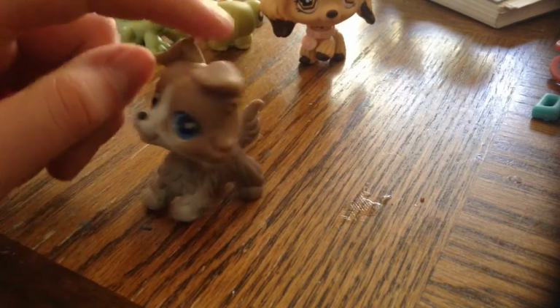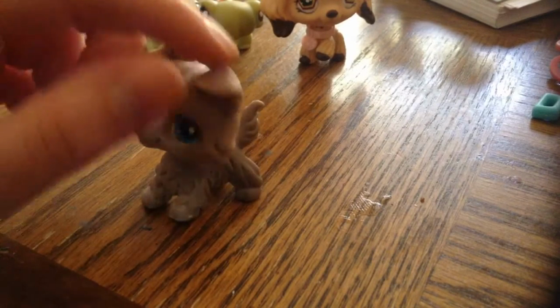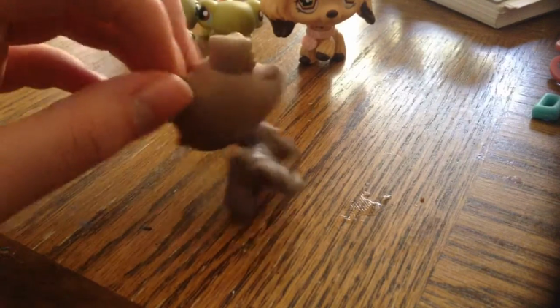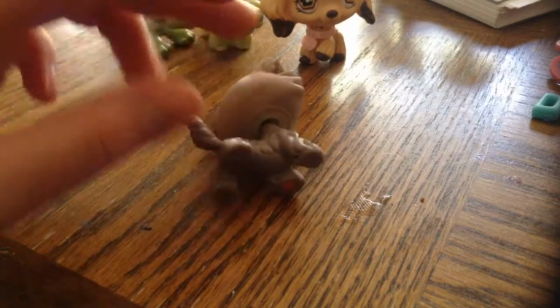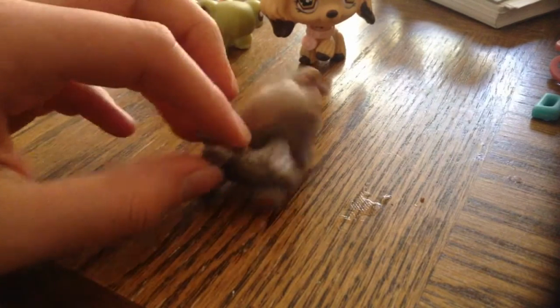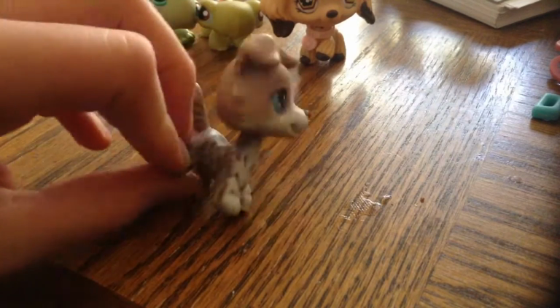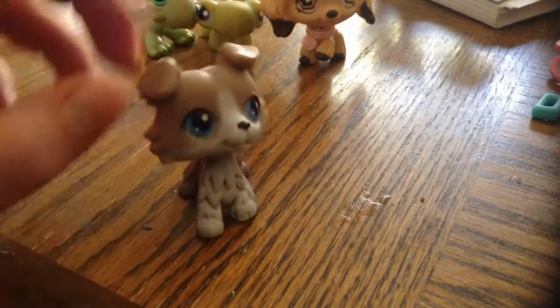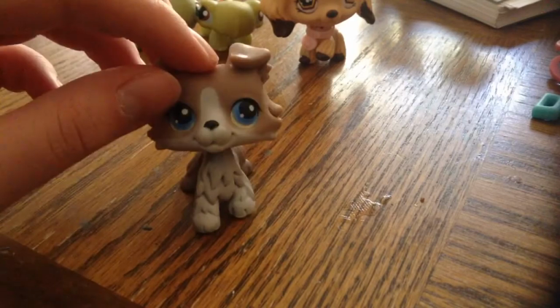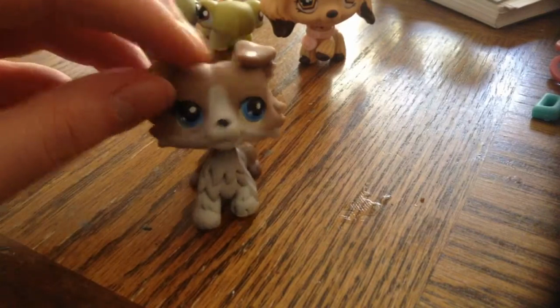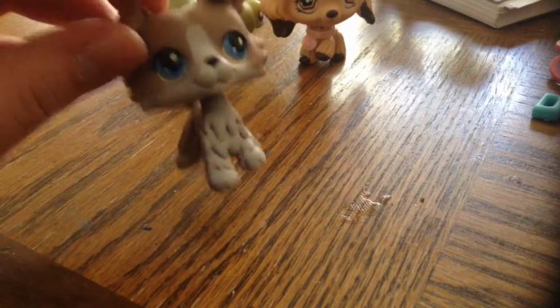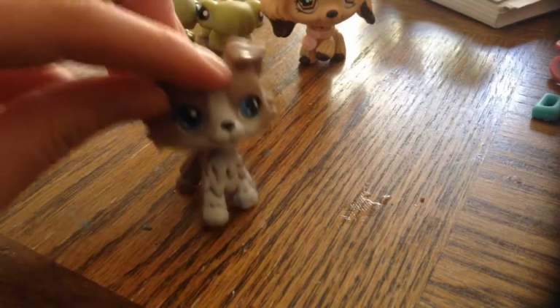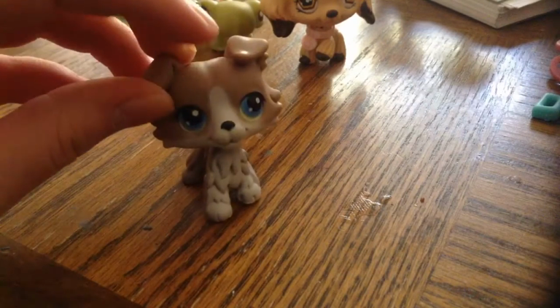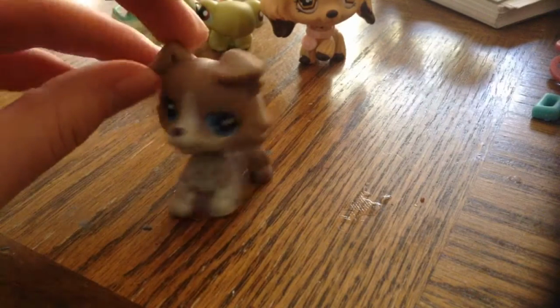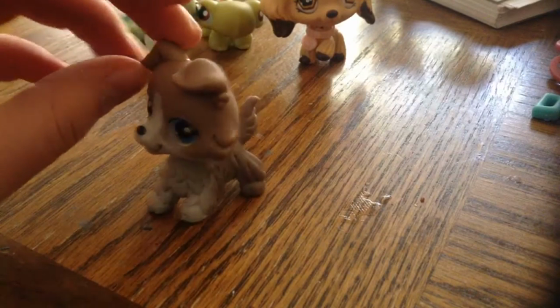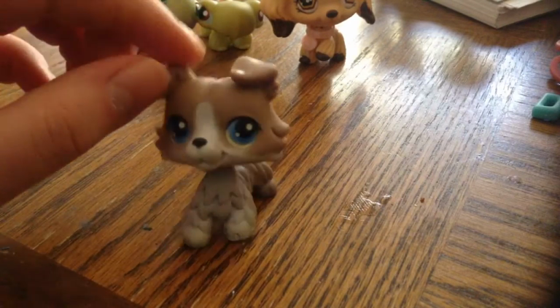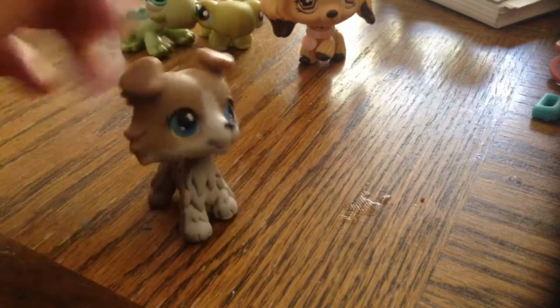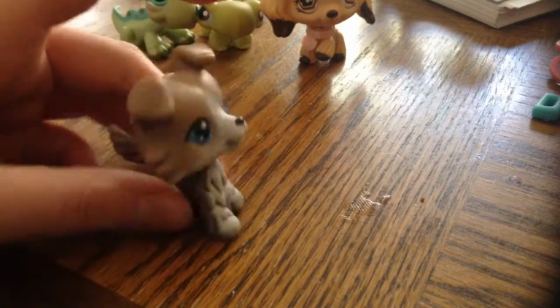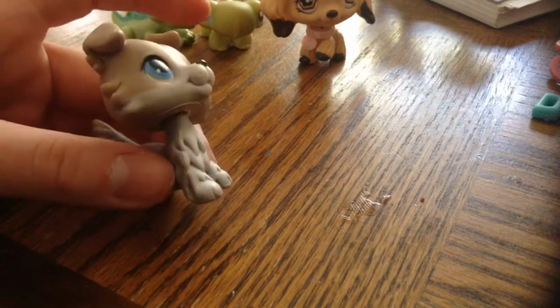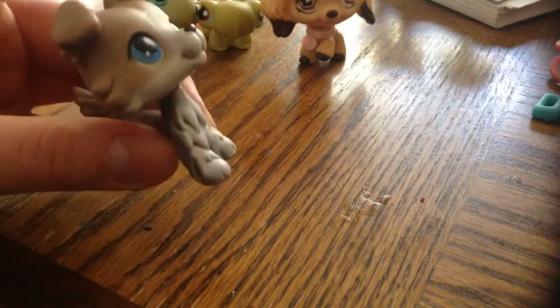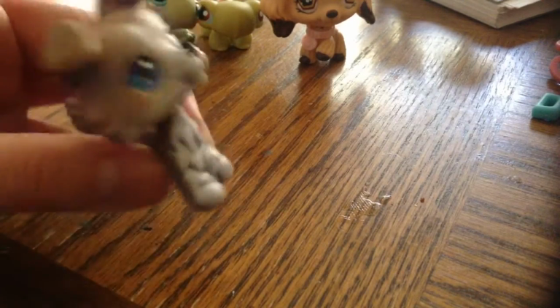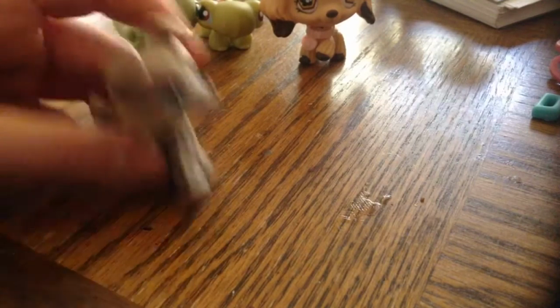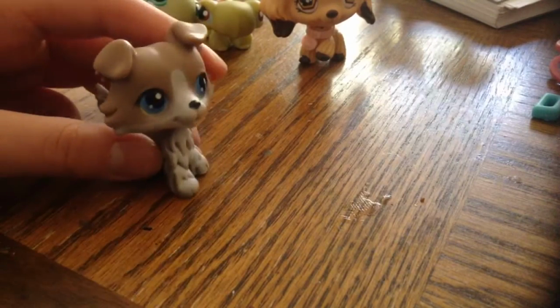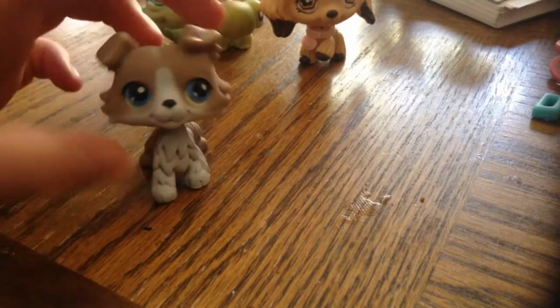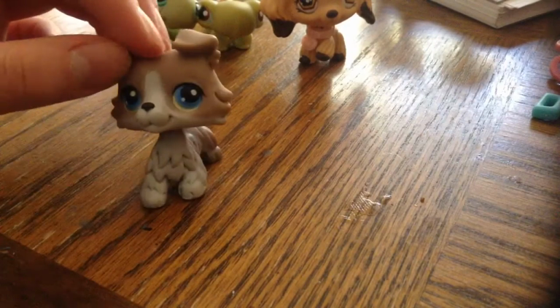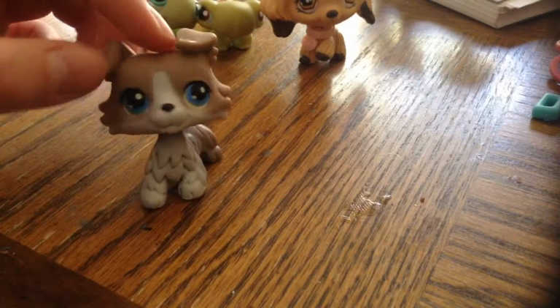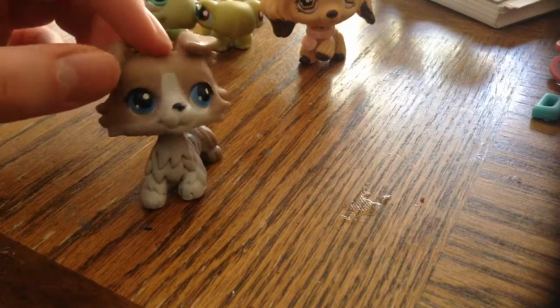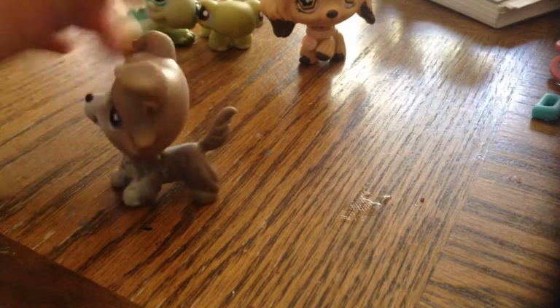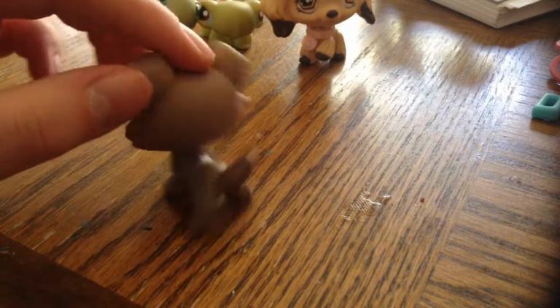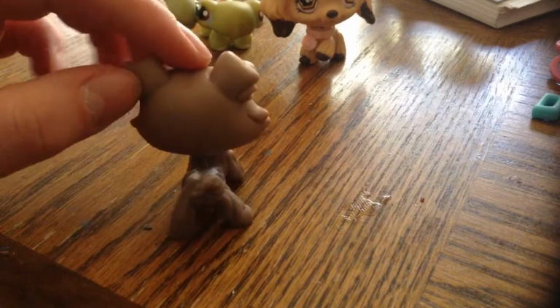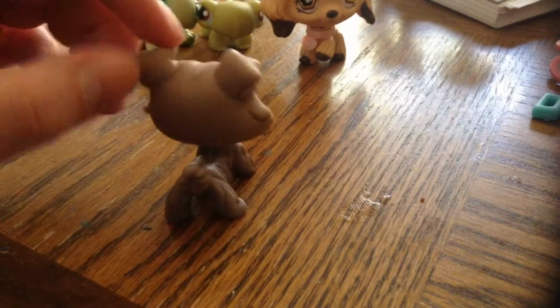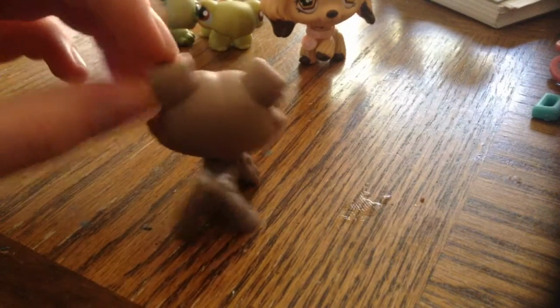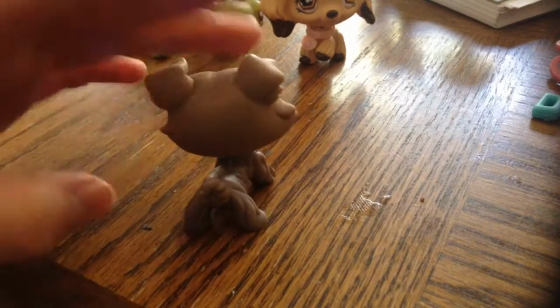I'm super excited about that. I already do have this collie — this one has a bit of a problem with the bobble of the neck — but he's actually in really good condition for a thrift store pet.